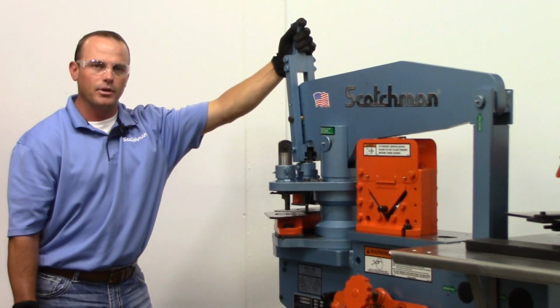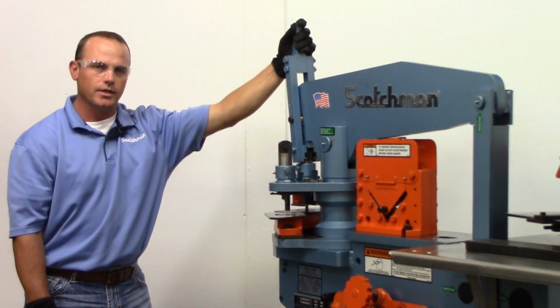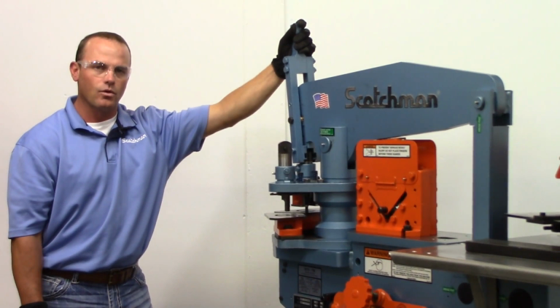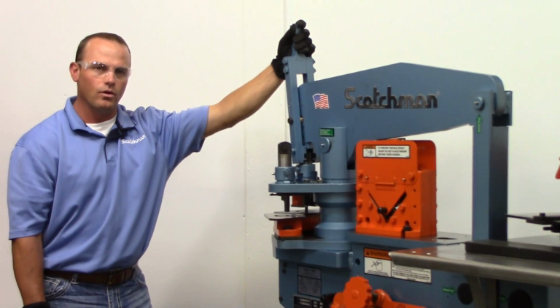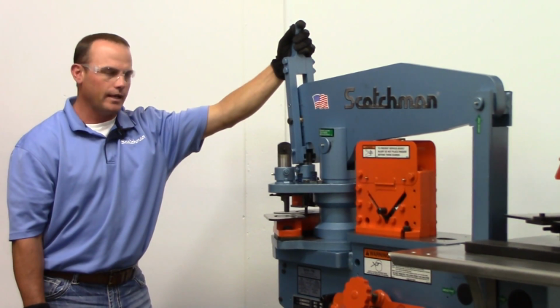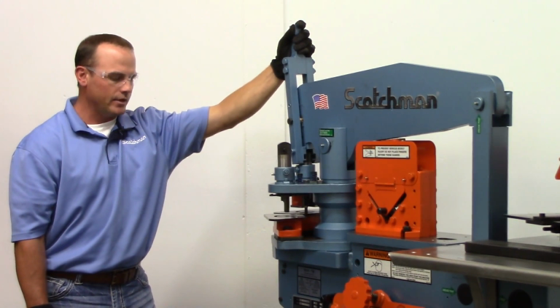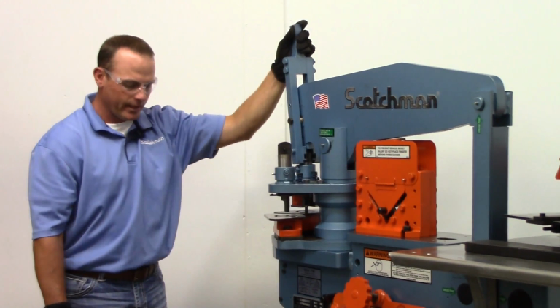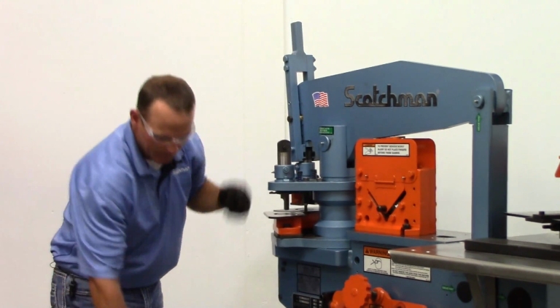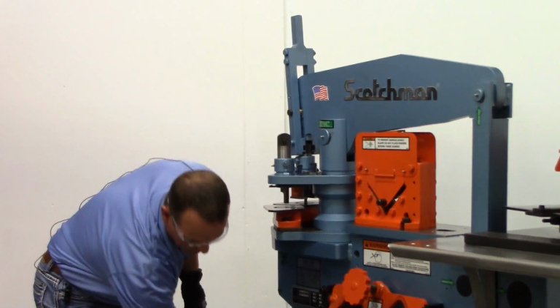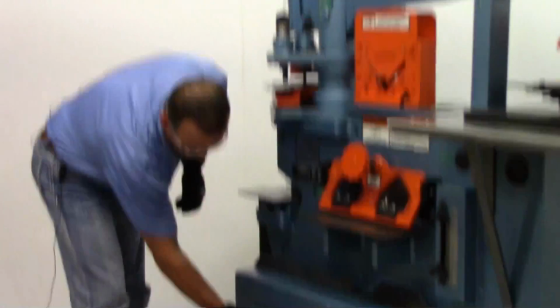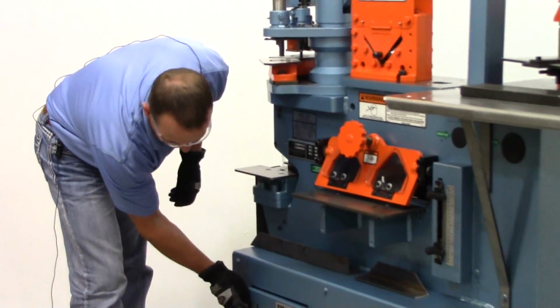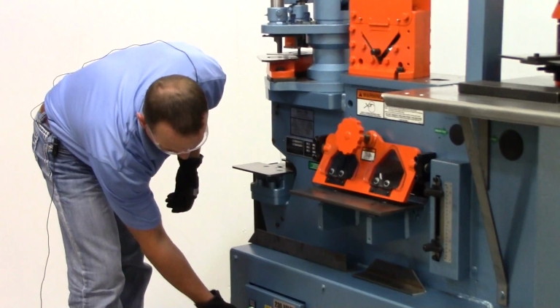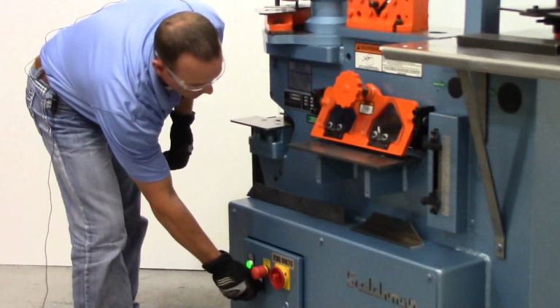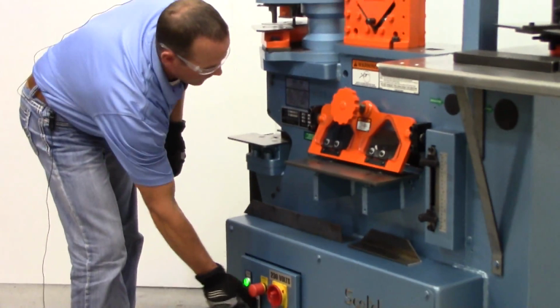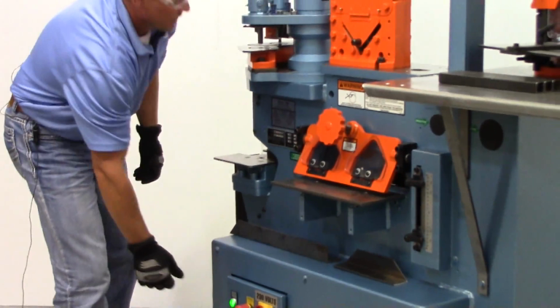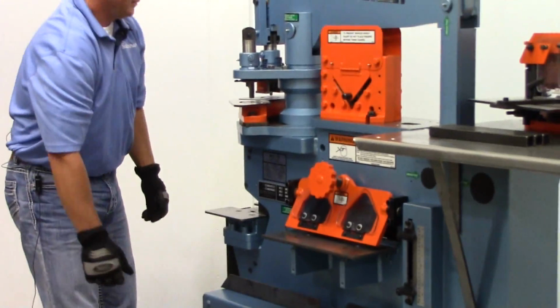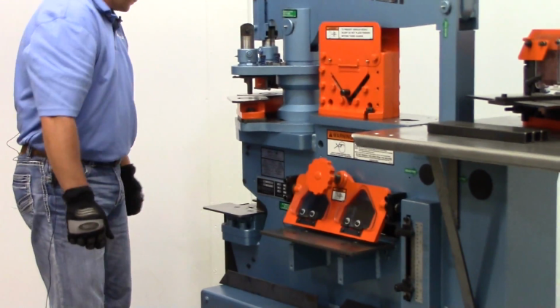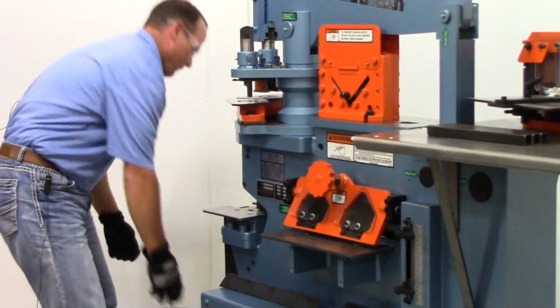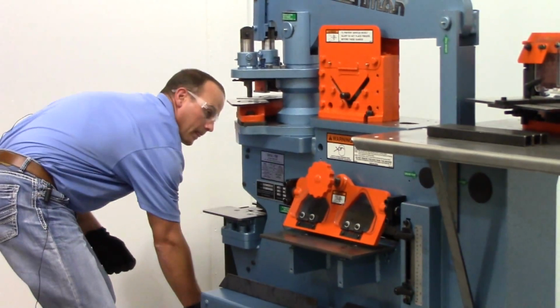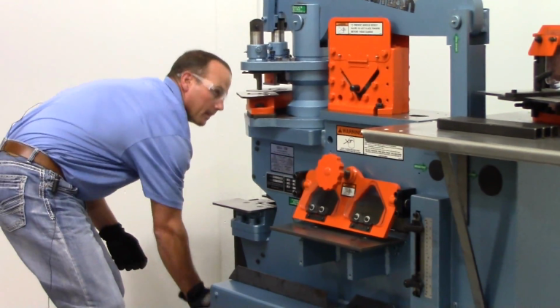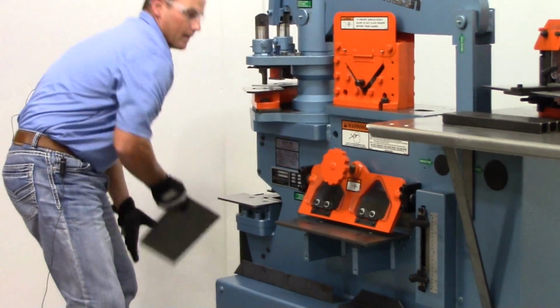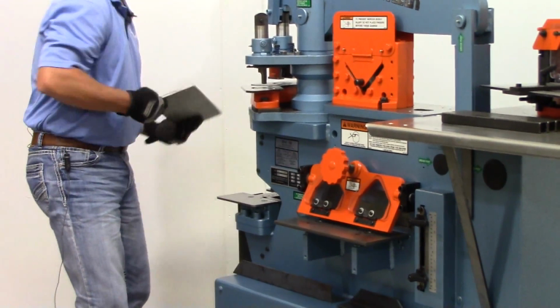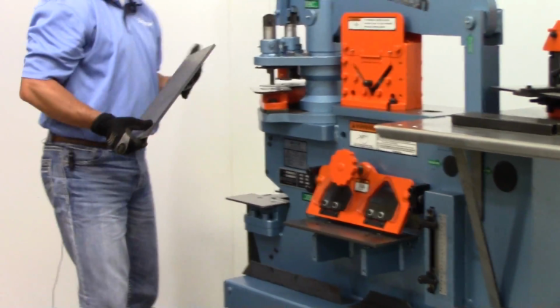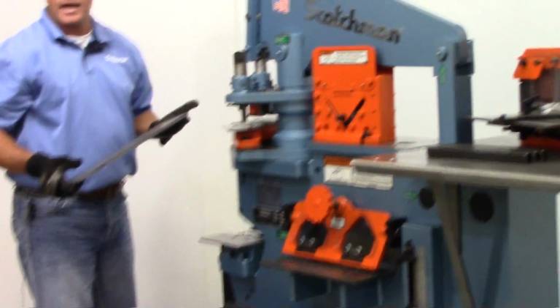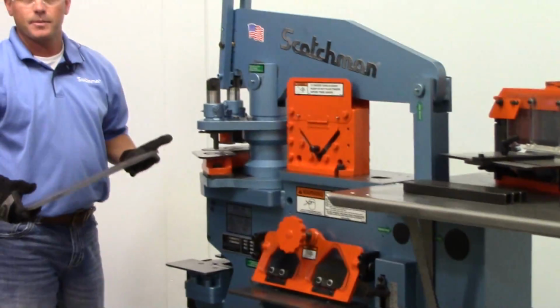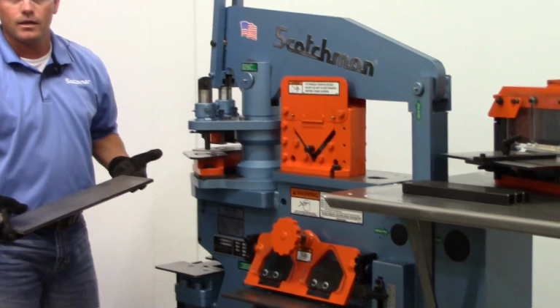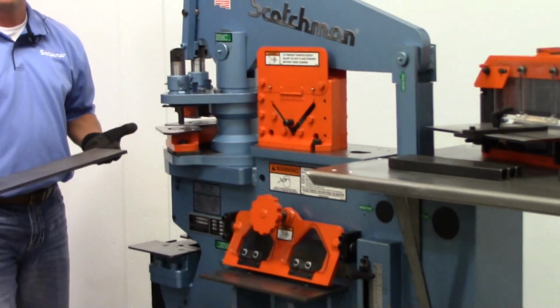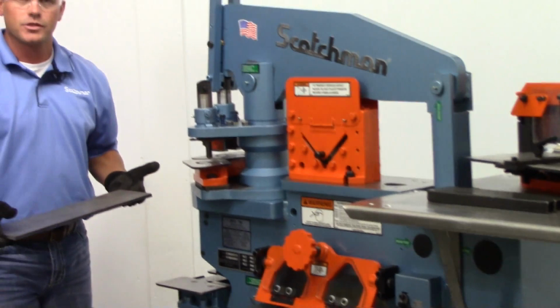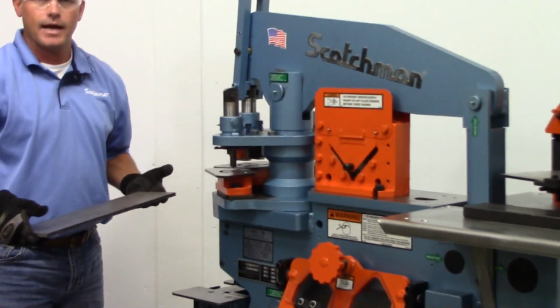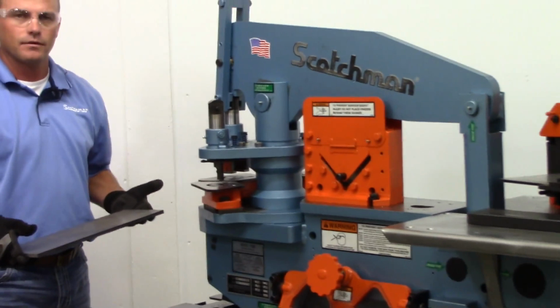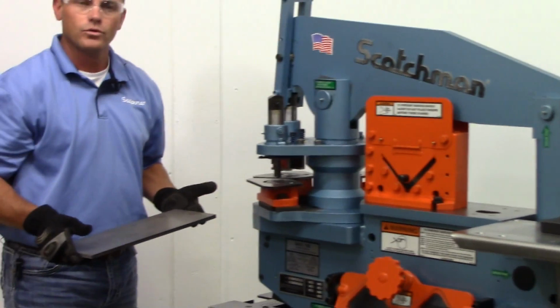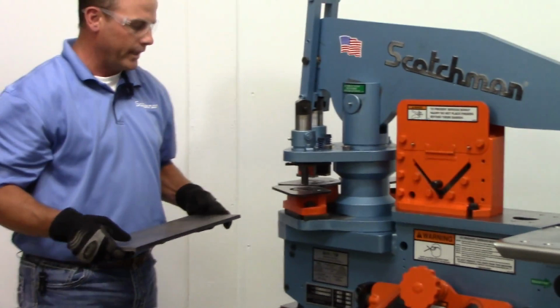It's going to punch an inch and a quarter hole in half-inch plate. Scotchman makes all of our own punches and dies — all of our own tooling.